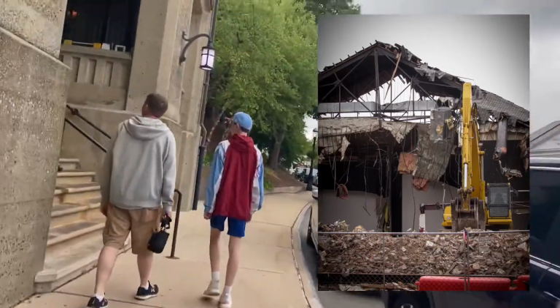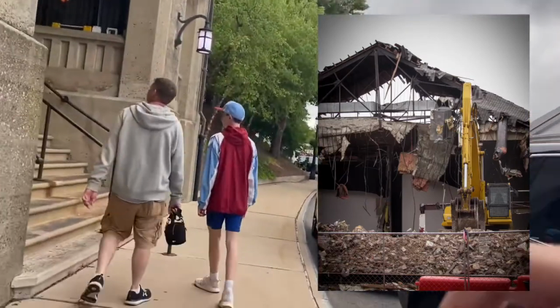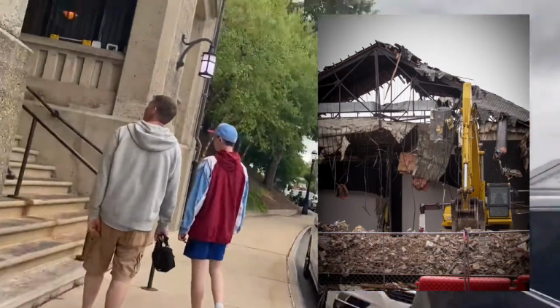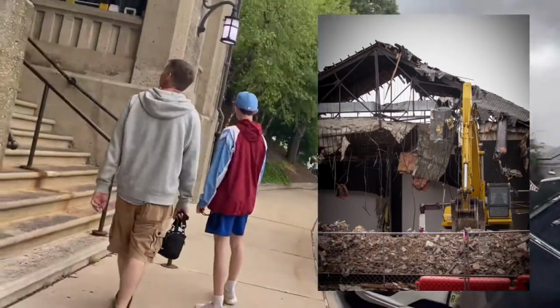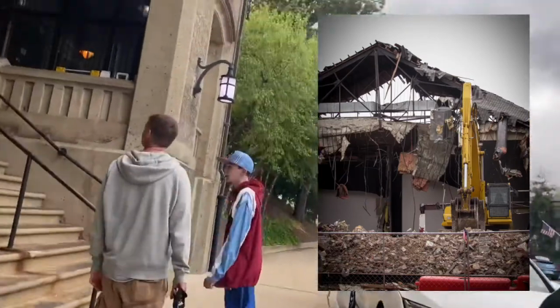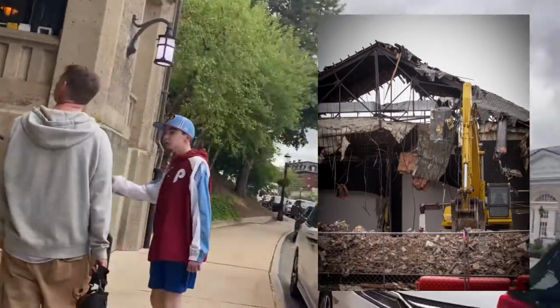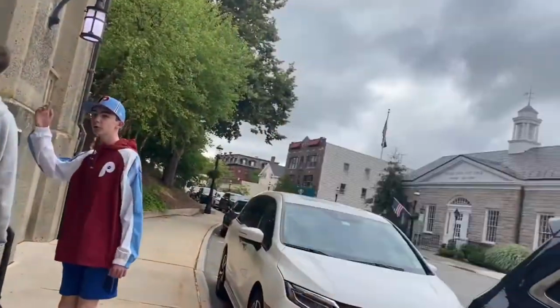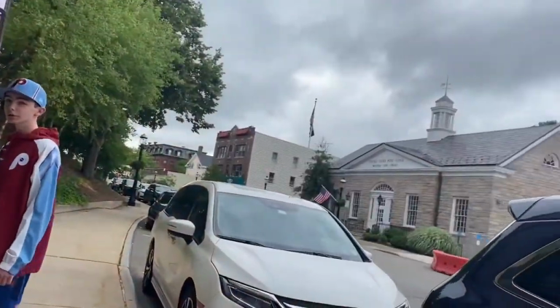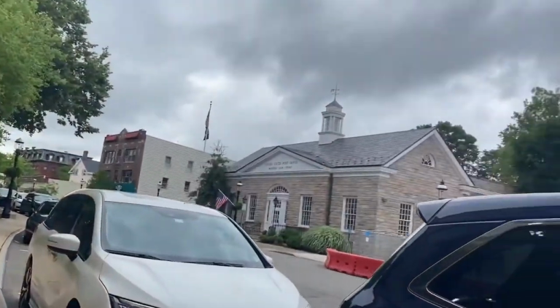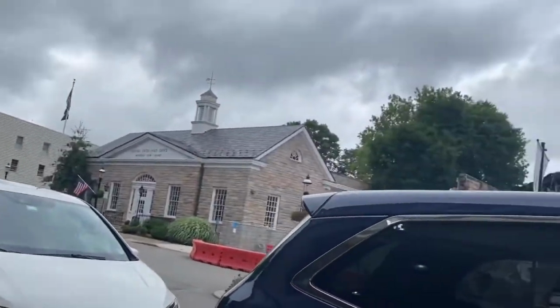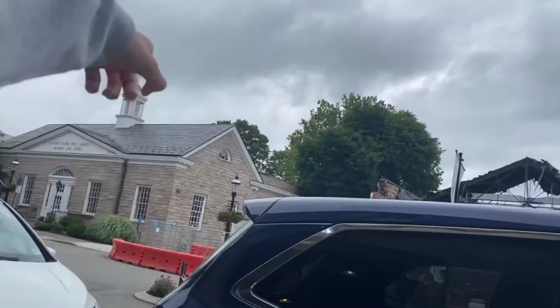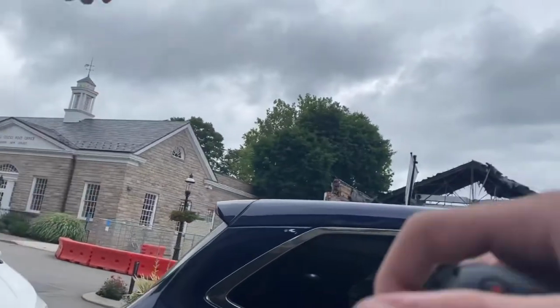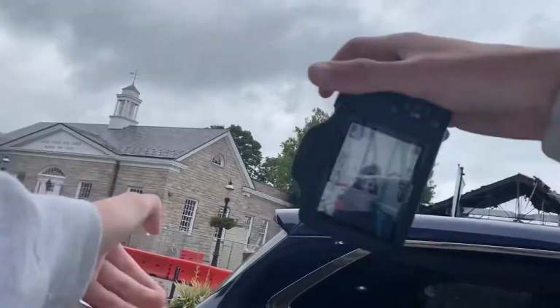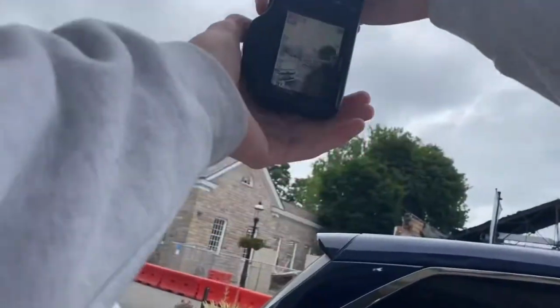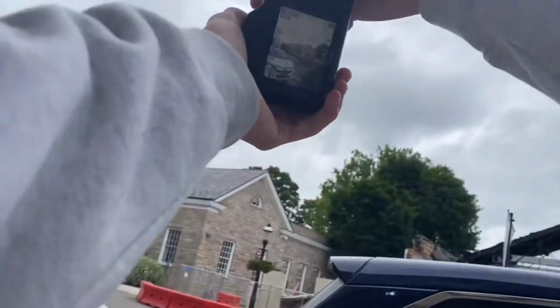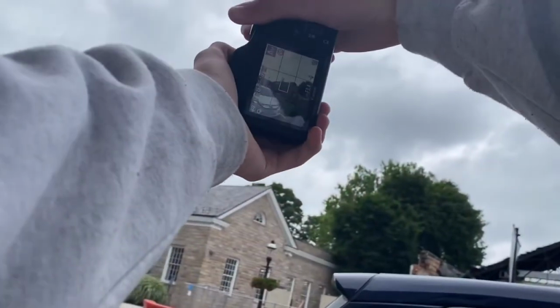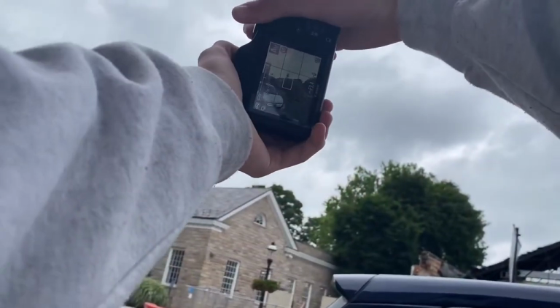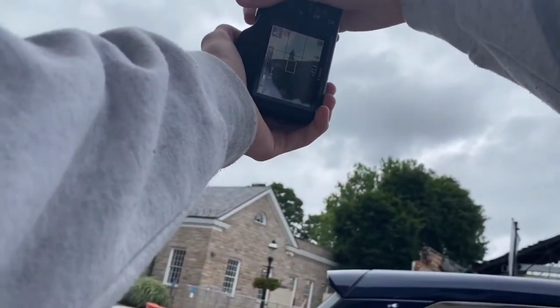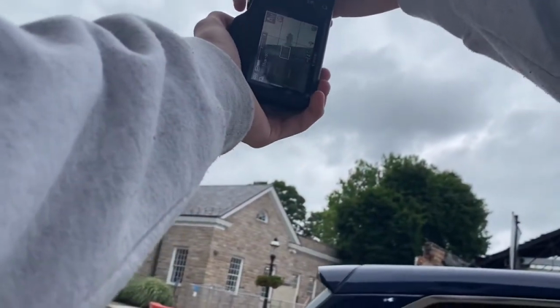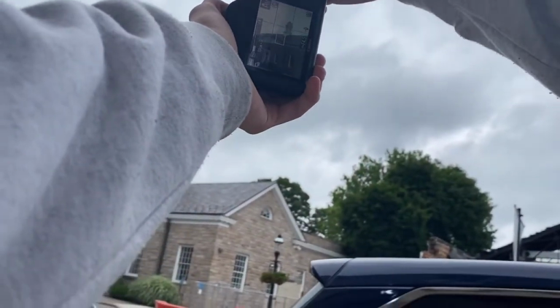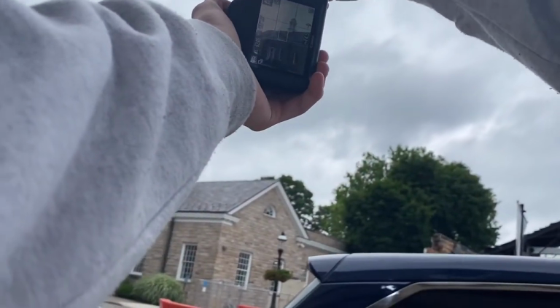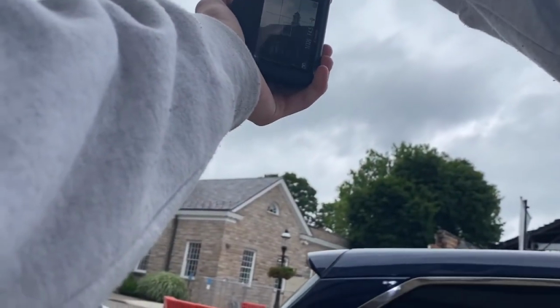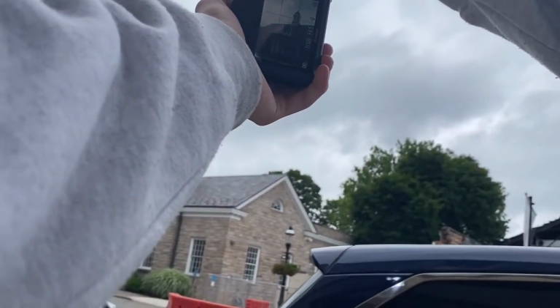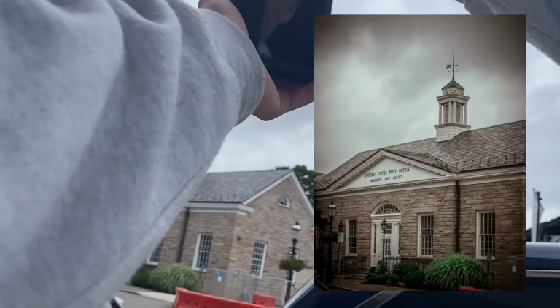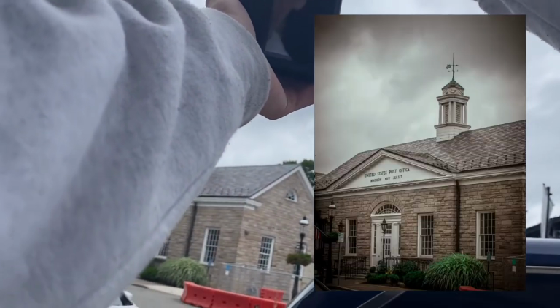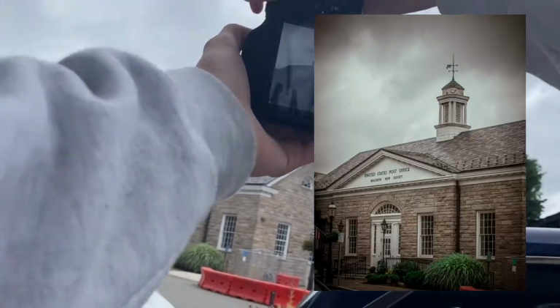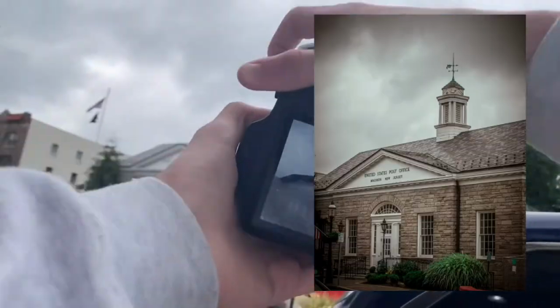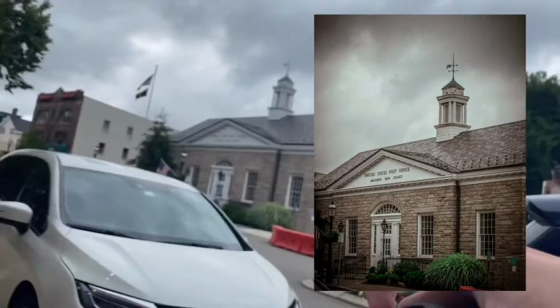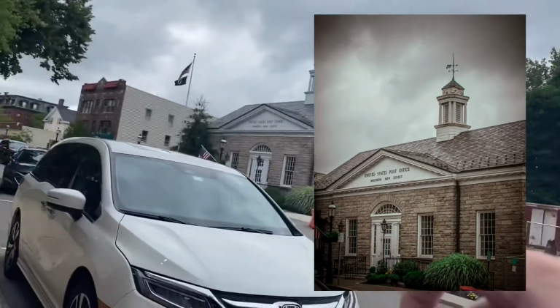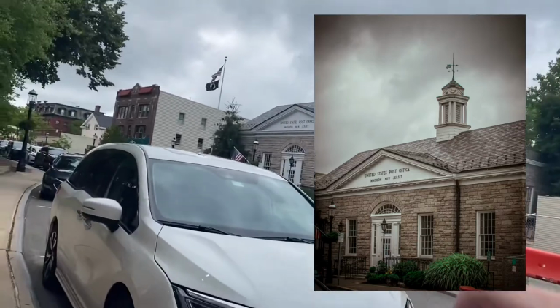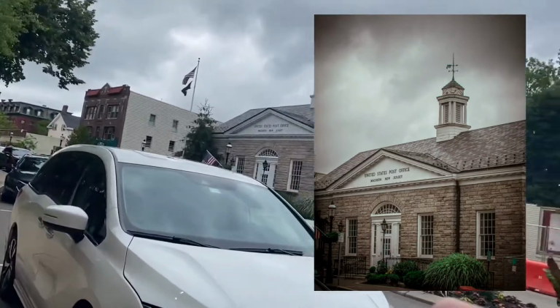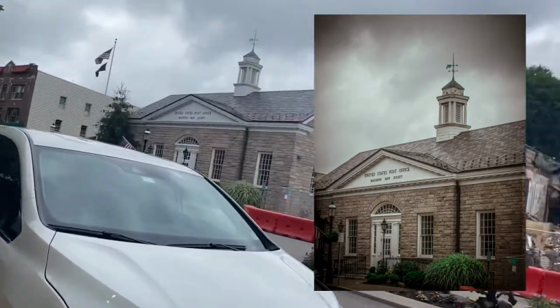We went up to like the third floor of the thing. Okay, there's the post office right there — not as interesting as some of the other stuff we saw.